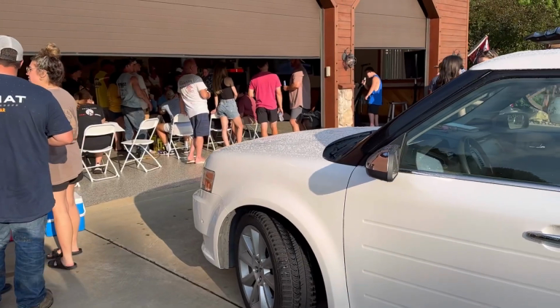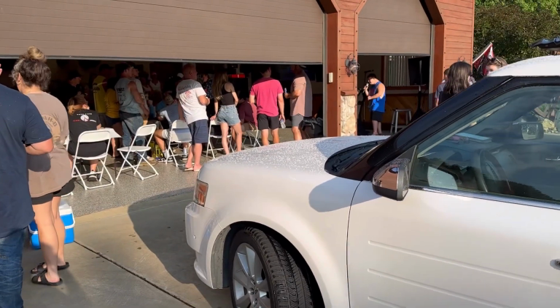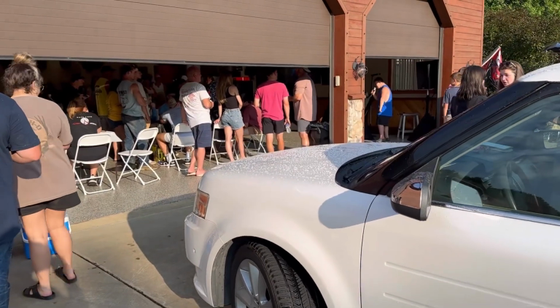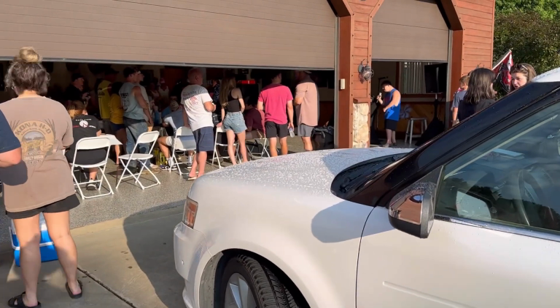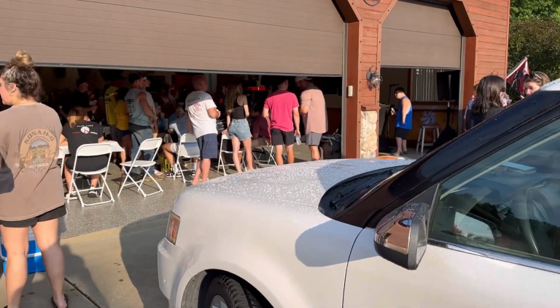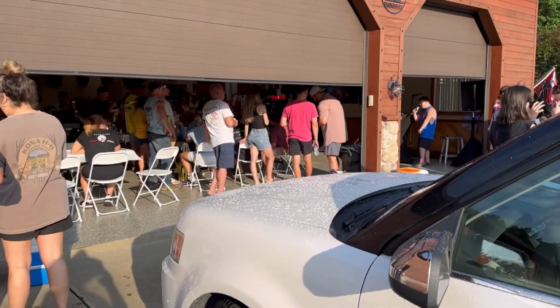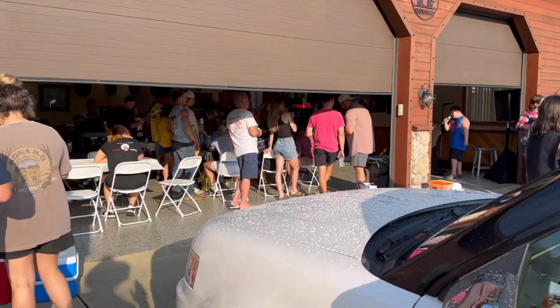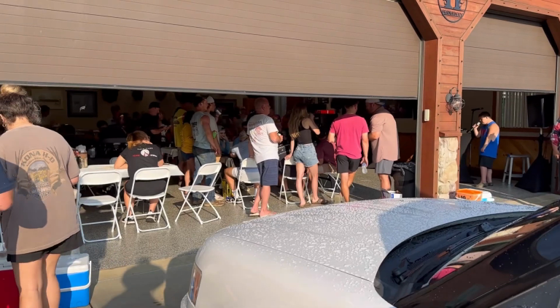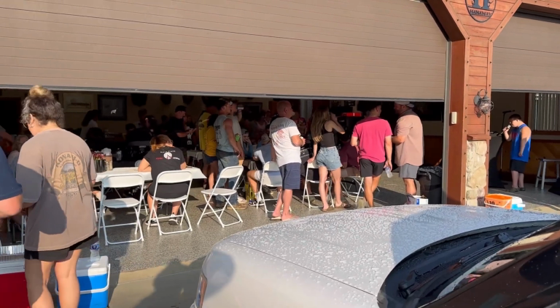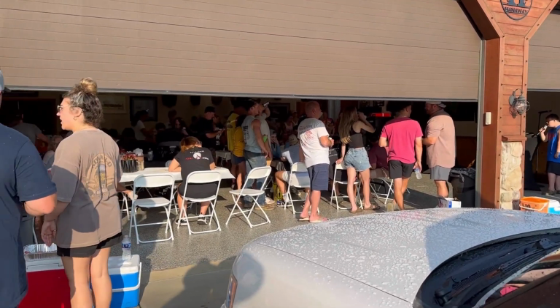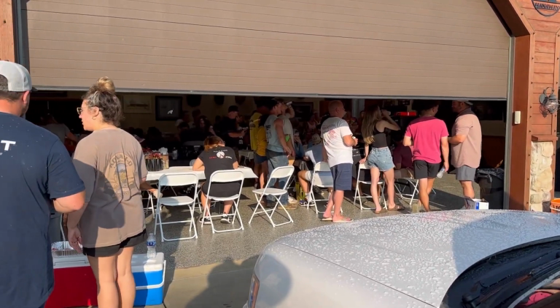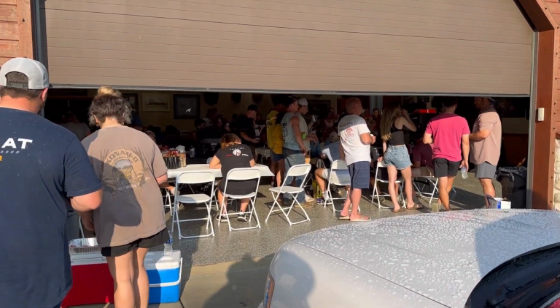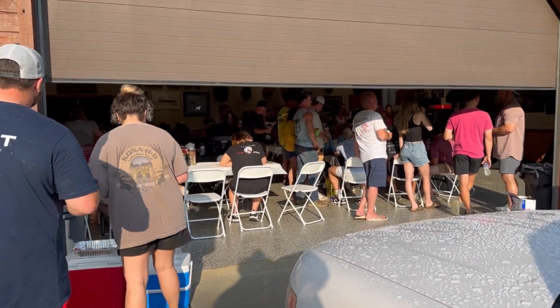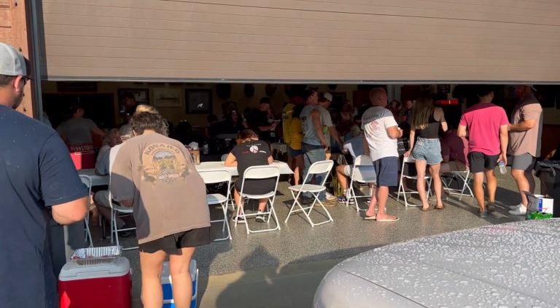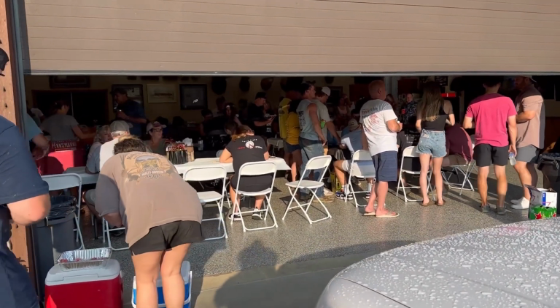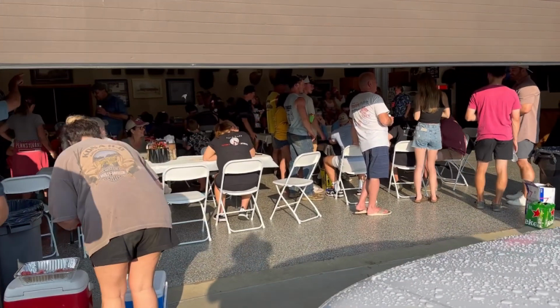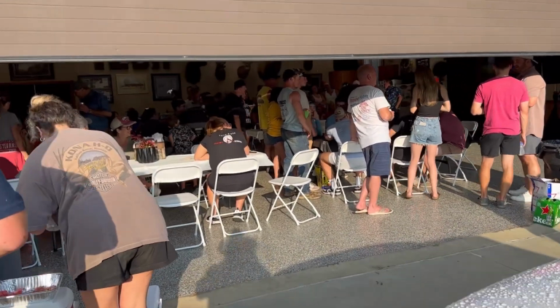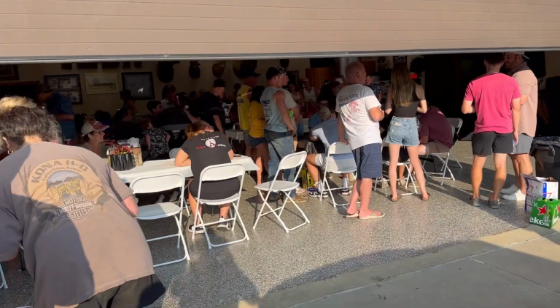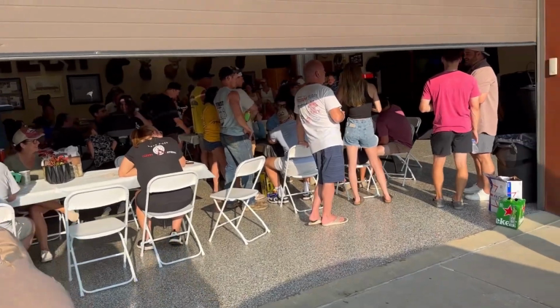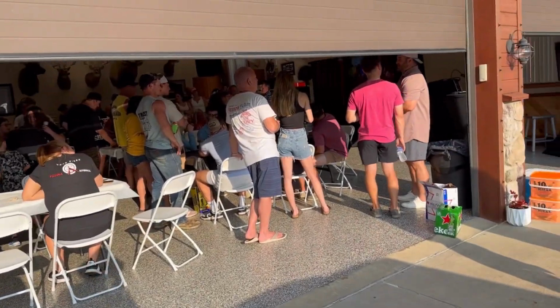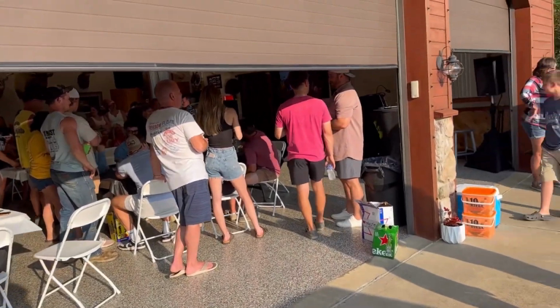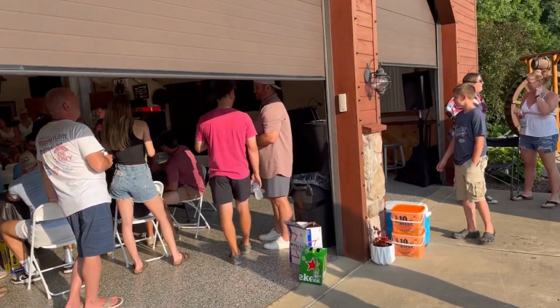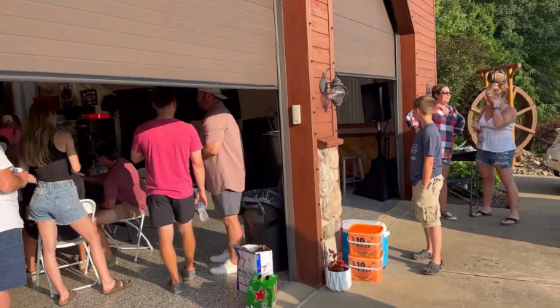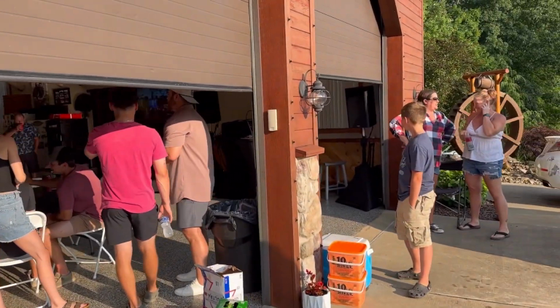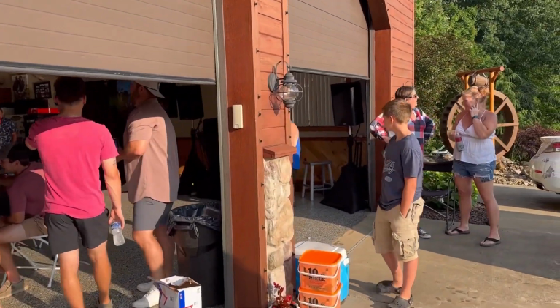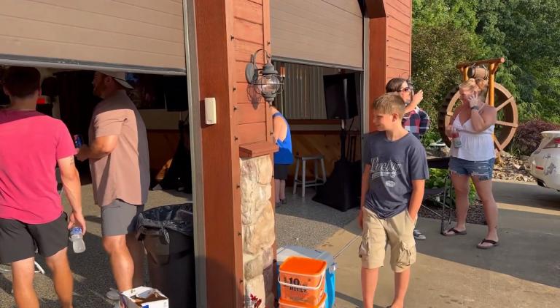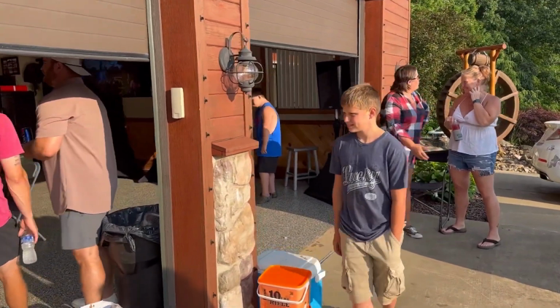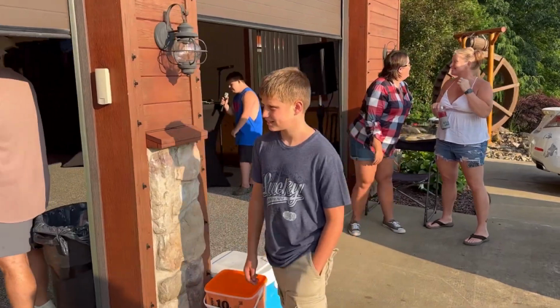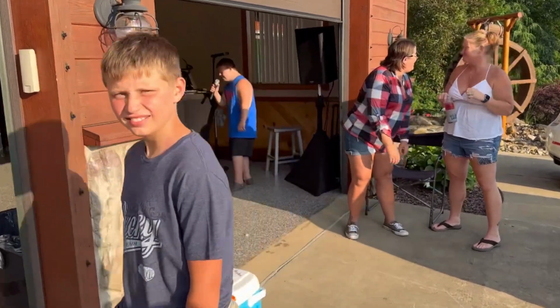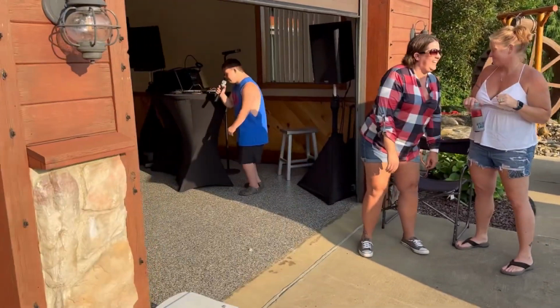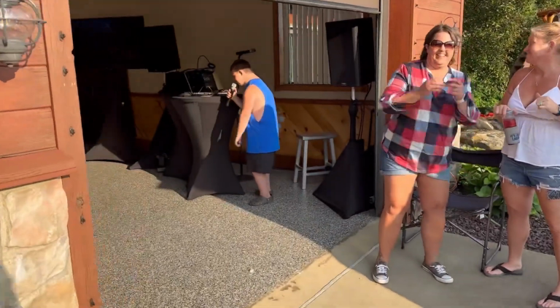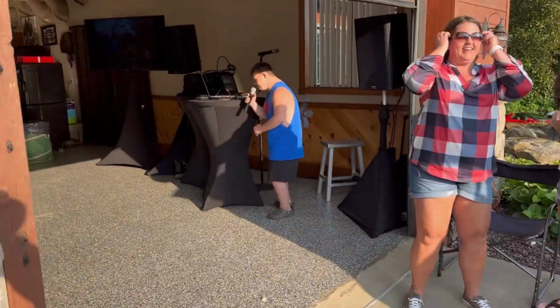So we're closing down the party here, we're done up with the races, back at the garage. Everybody's getting something to eat and drink, and we got special Logan on the microphone here doing a little karaoke, so let's watch him for a second.